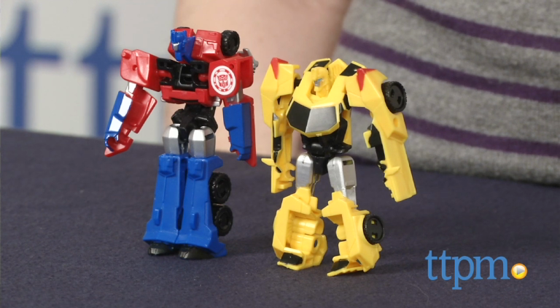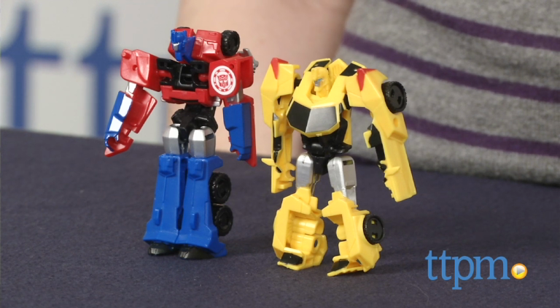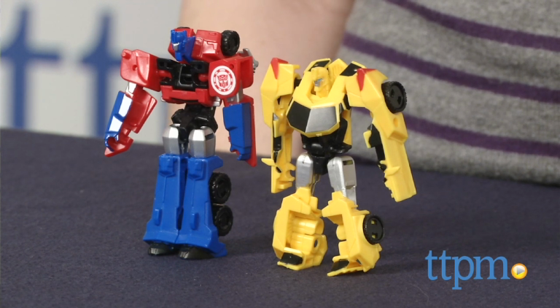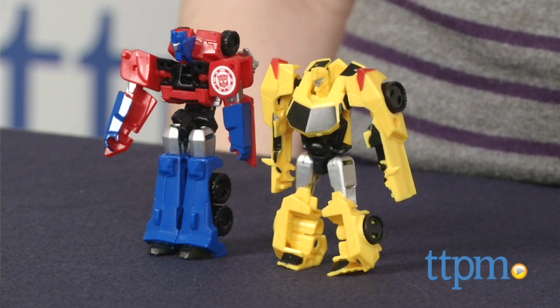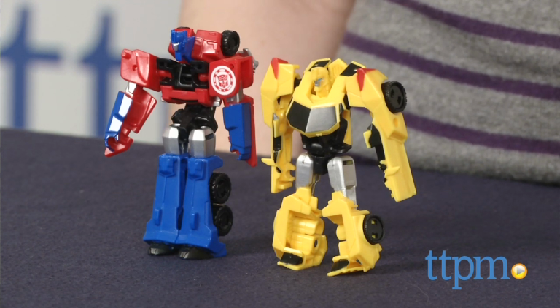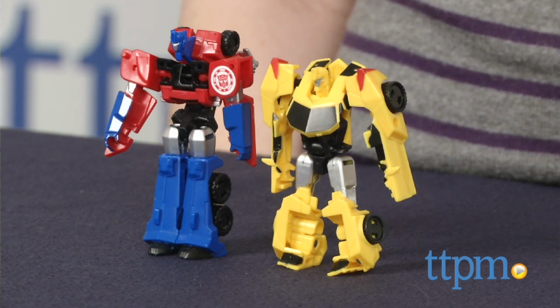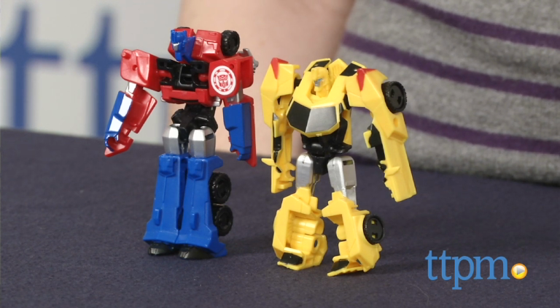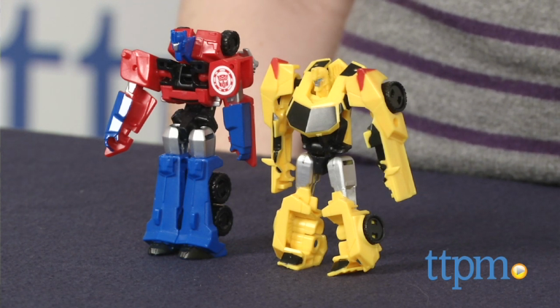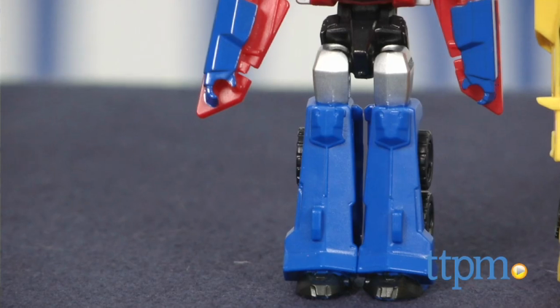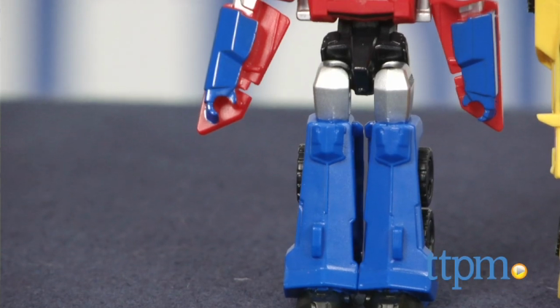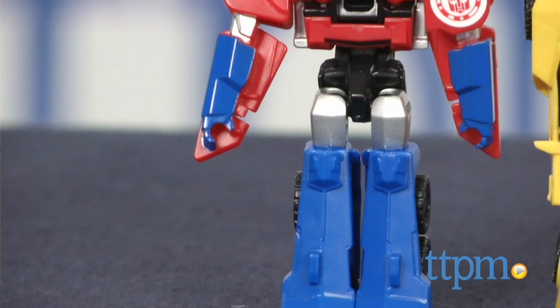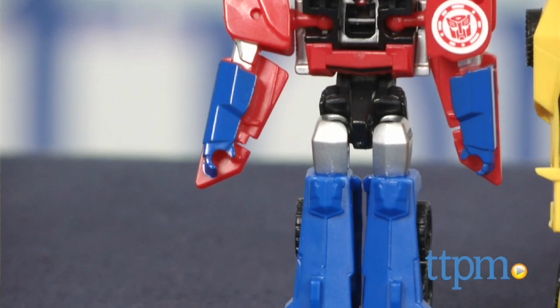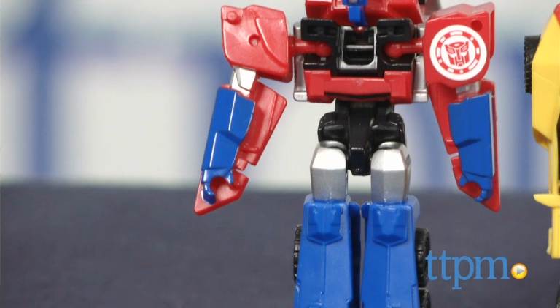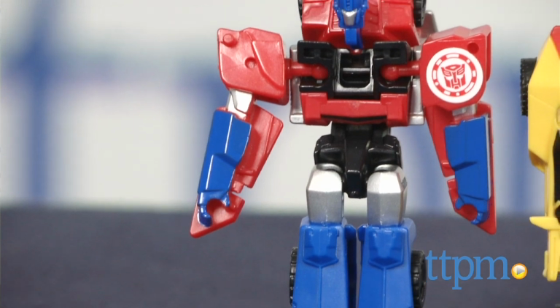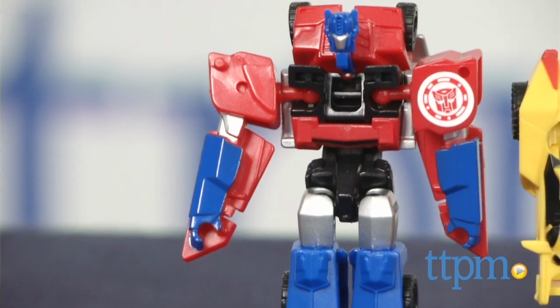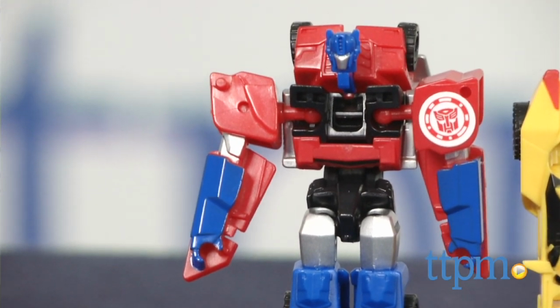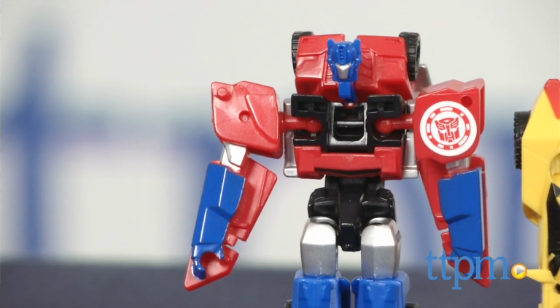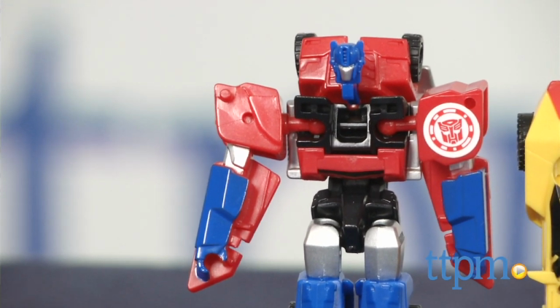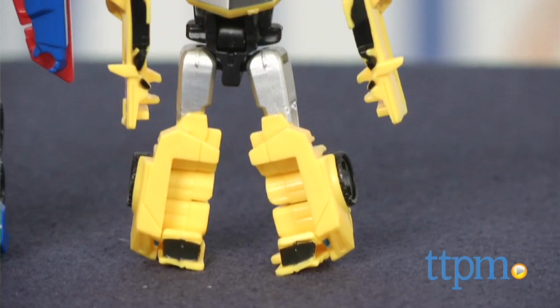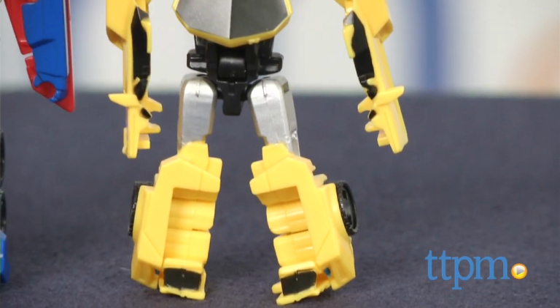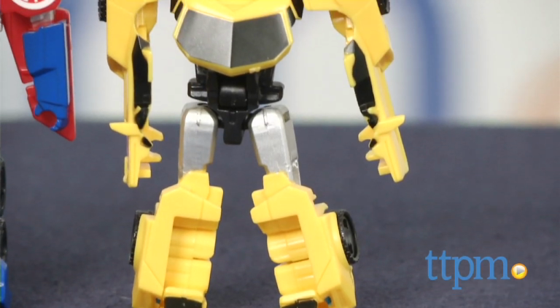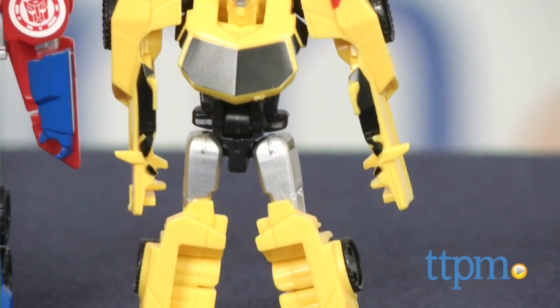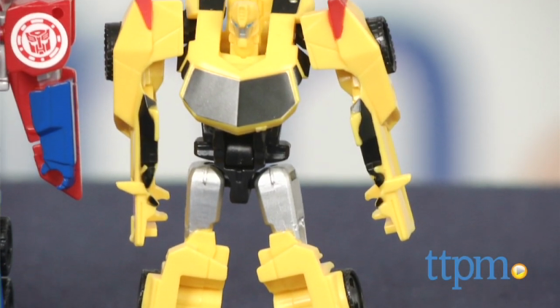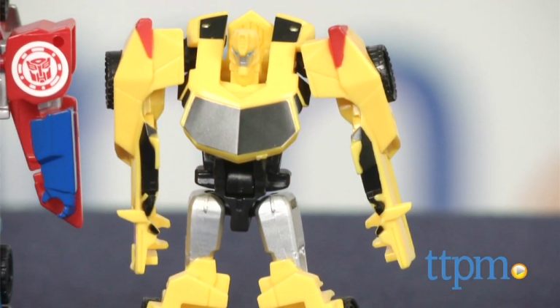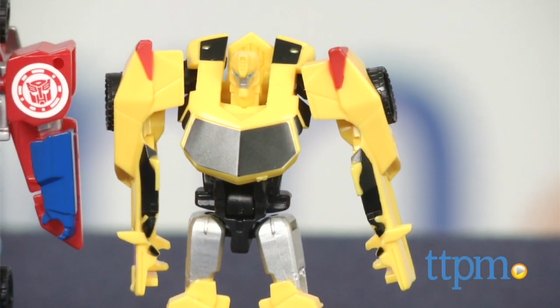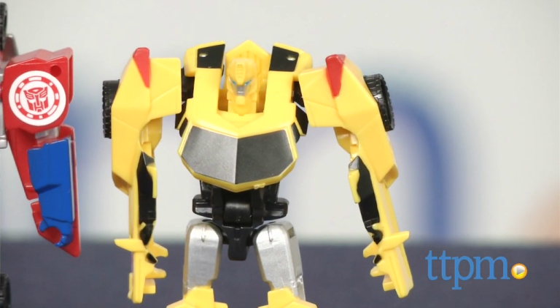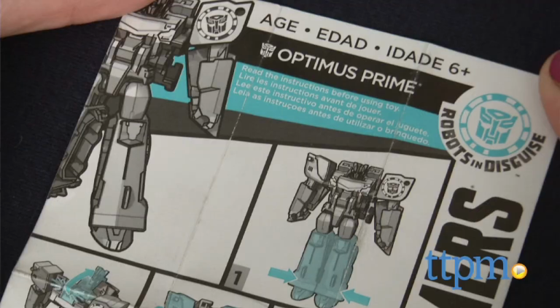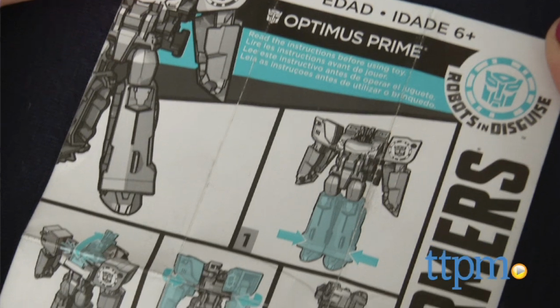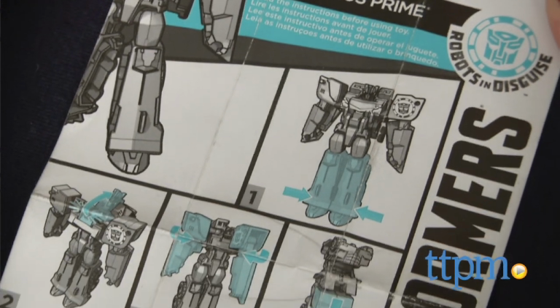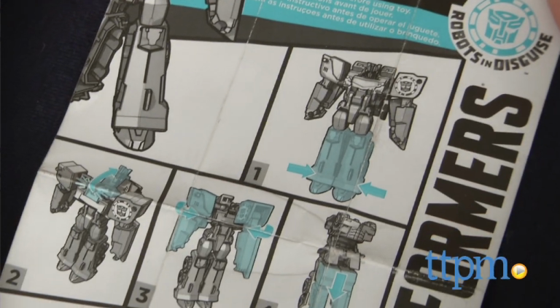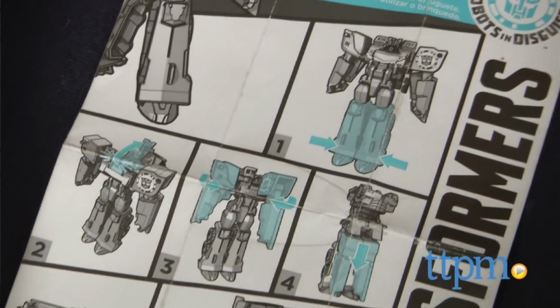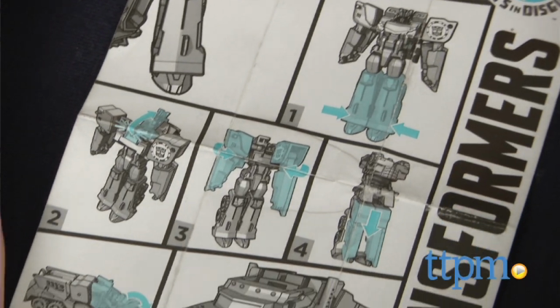These are miniature Transformer figures that in robot form stand at roughly between three to three and a half inches tall. Each figure converts into their vehicle counterpart in five steps.